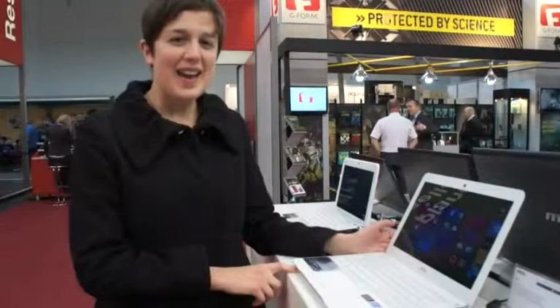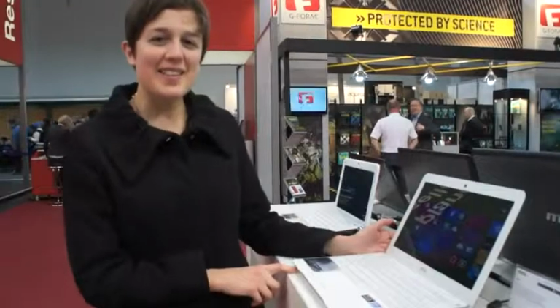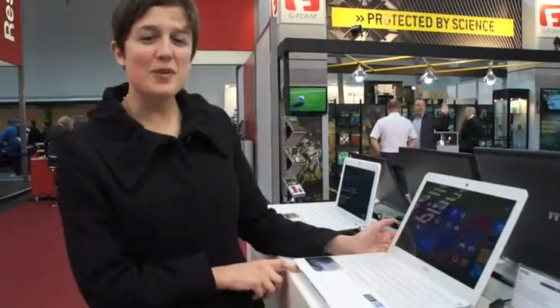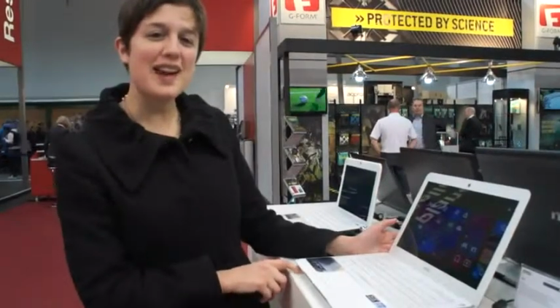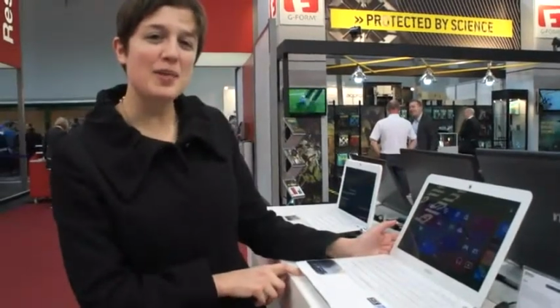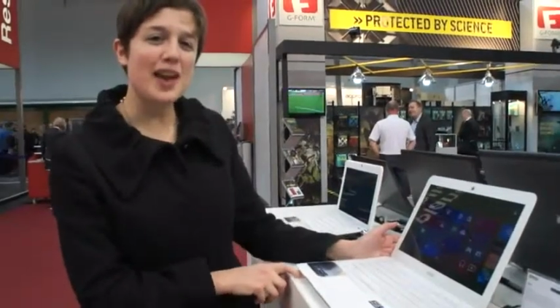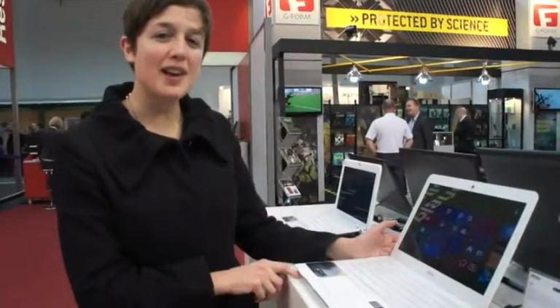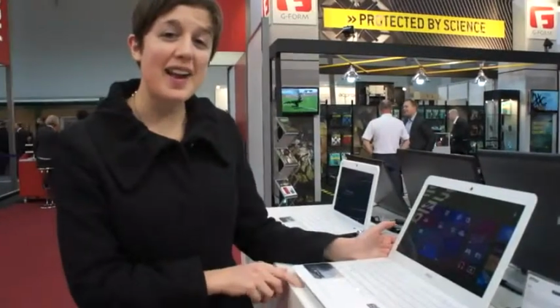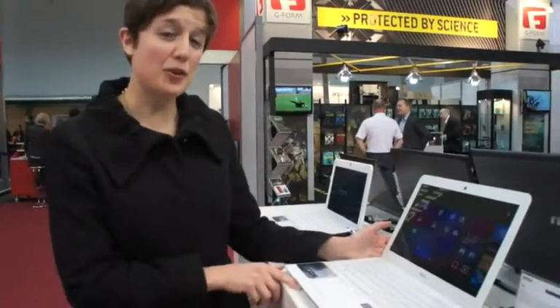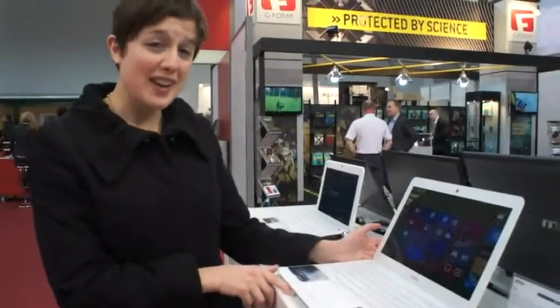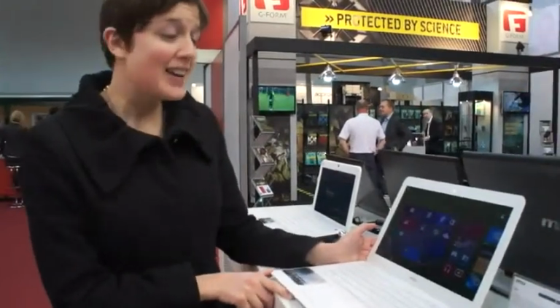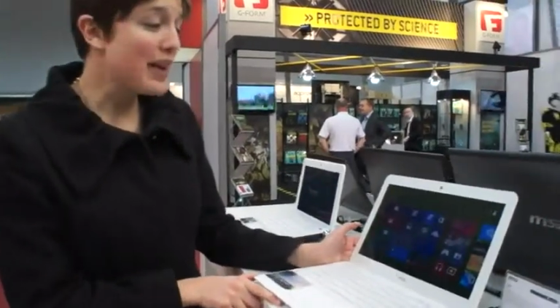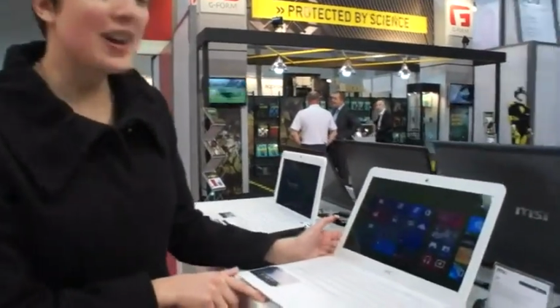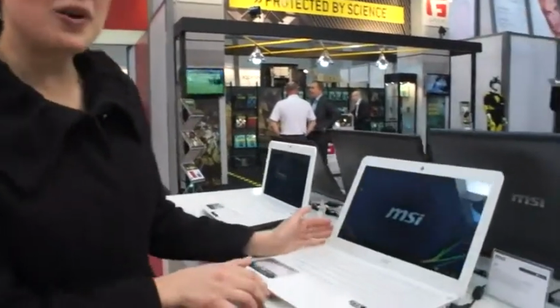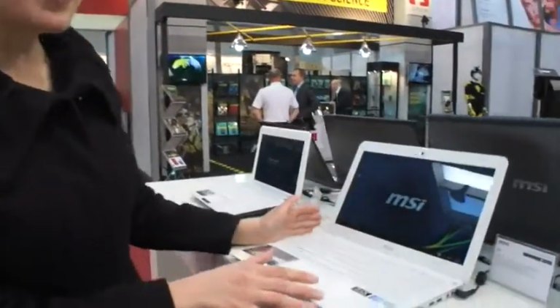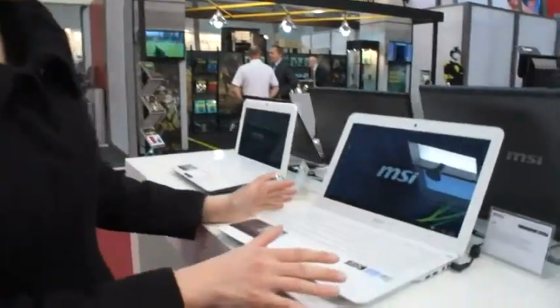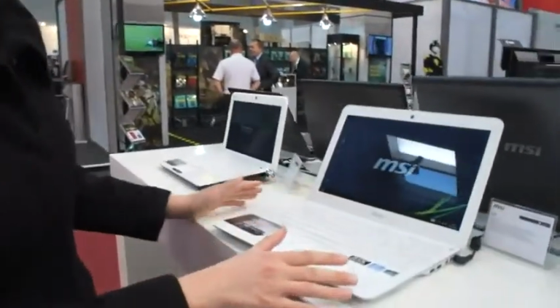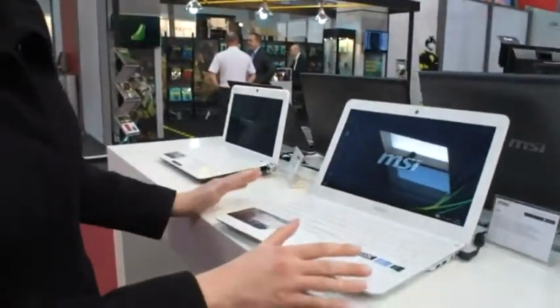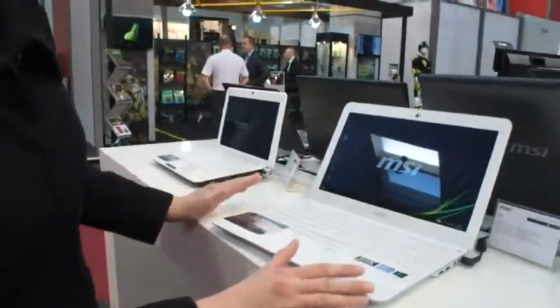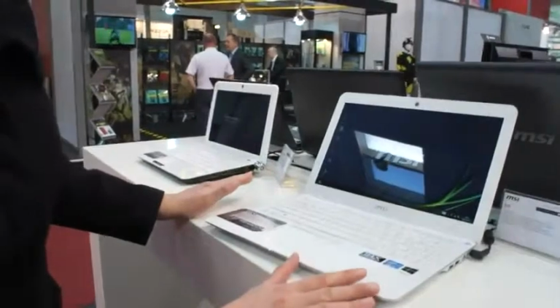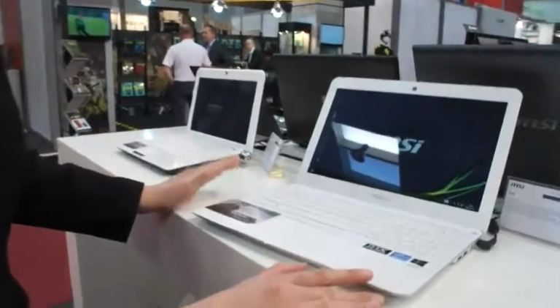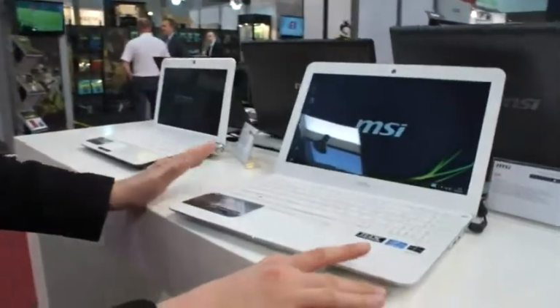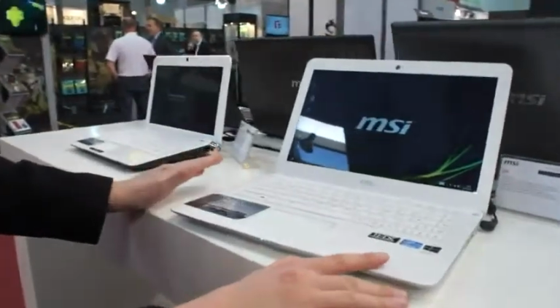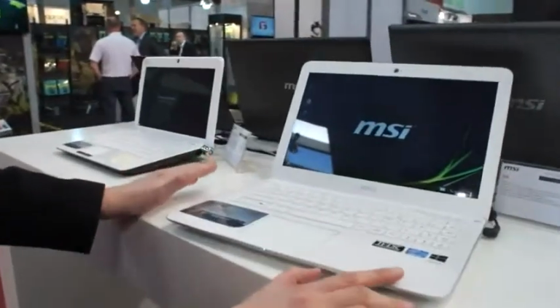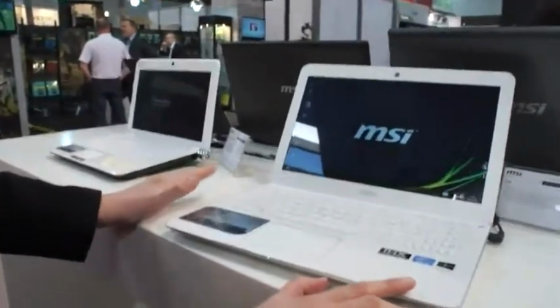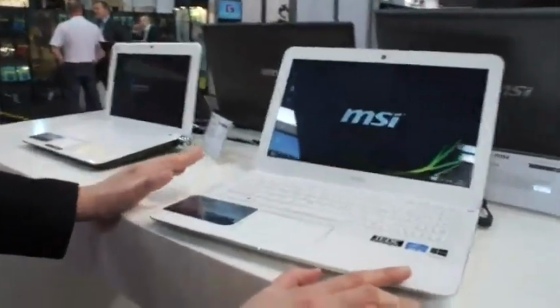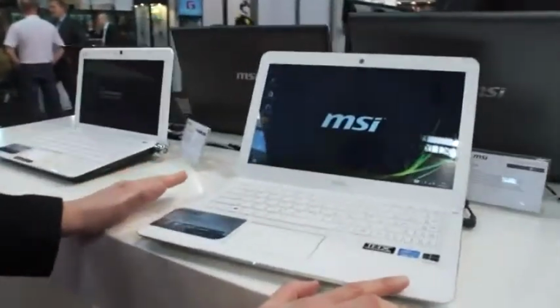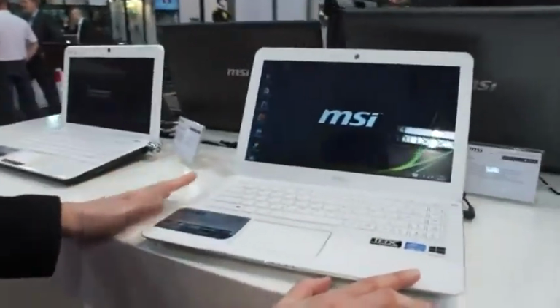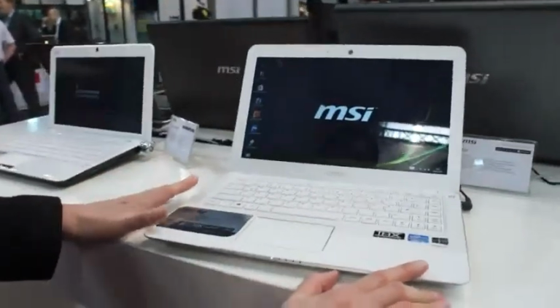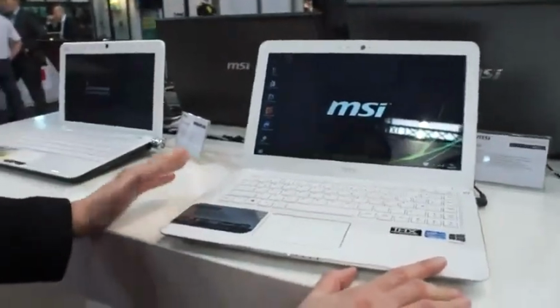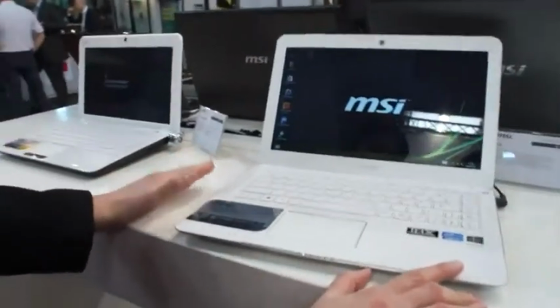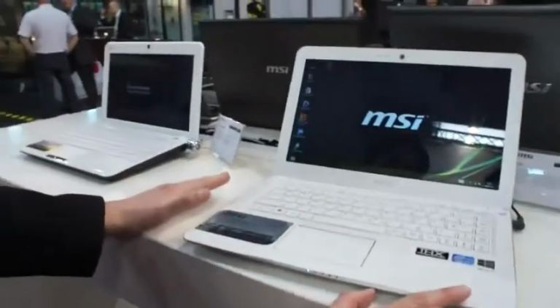Hey guys, it's Dana with Engadget, and I'm here with the MSI S30. Now, based on the name alone, you might think this was the successor to the MSI Slider S20, which we saw late last year, which was a high-end Ultrabook.